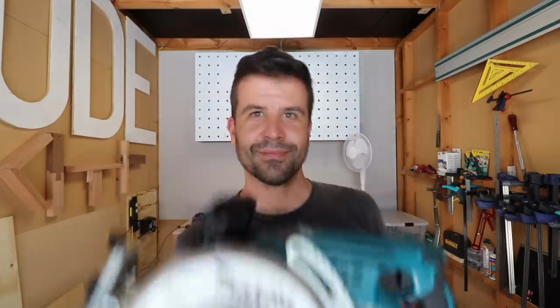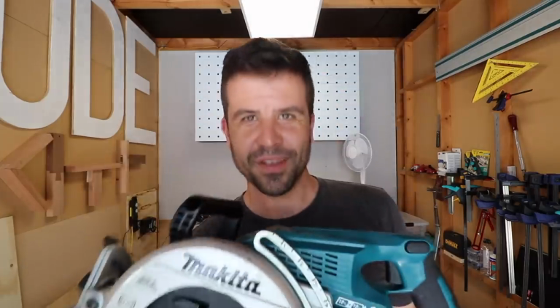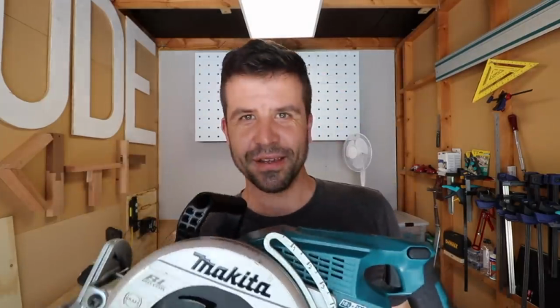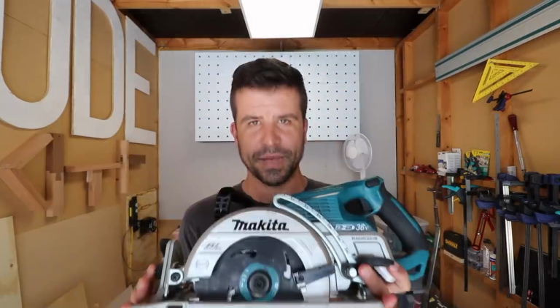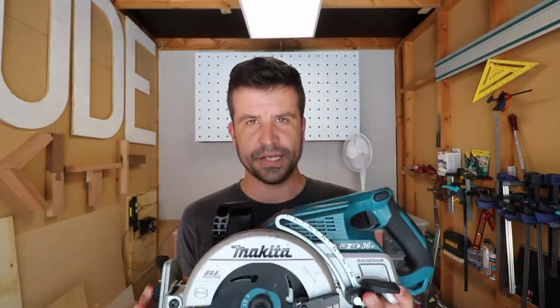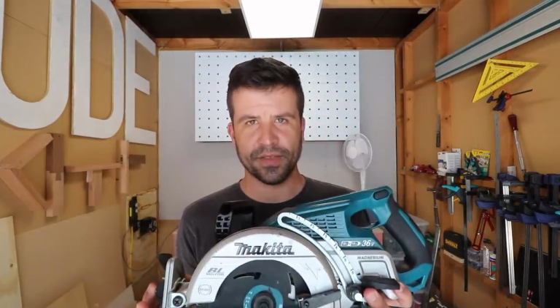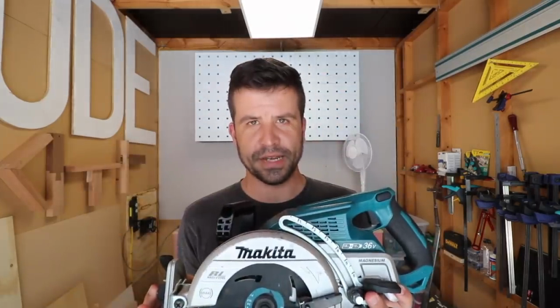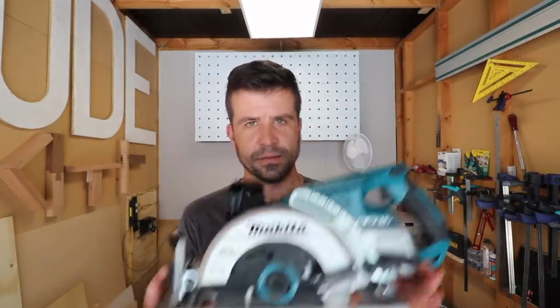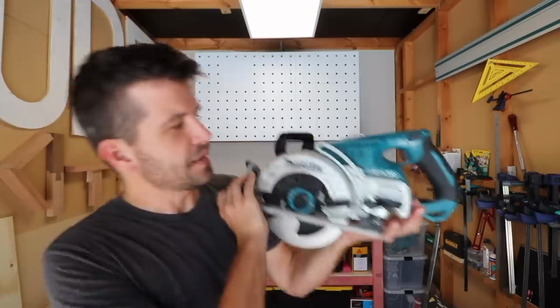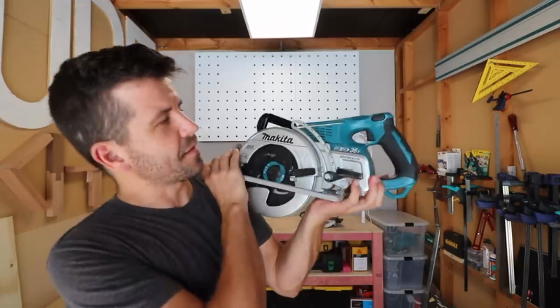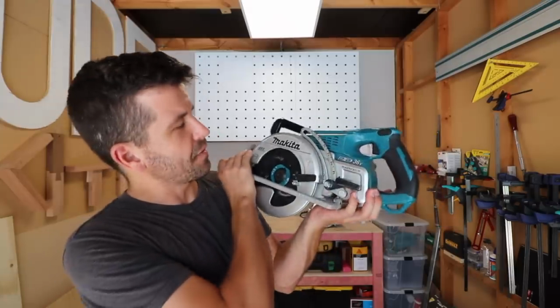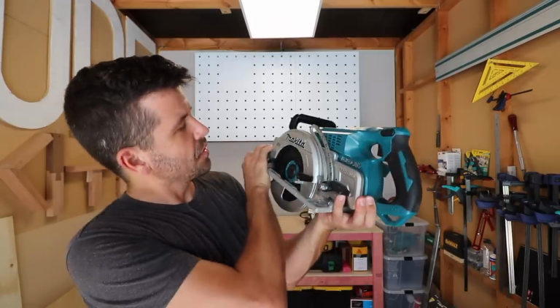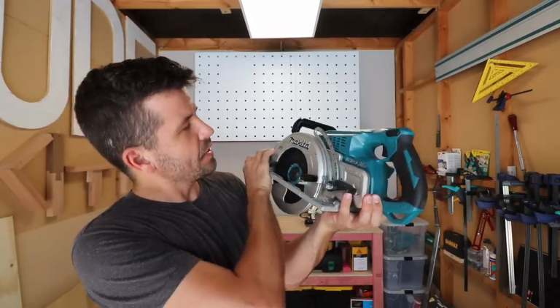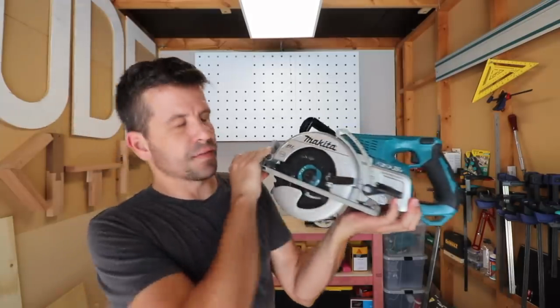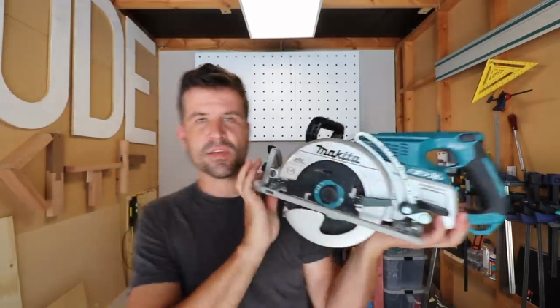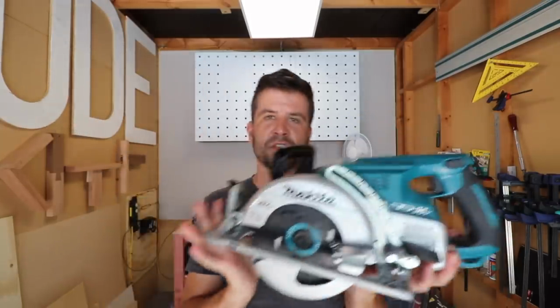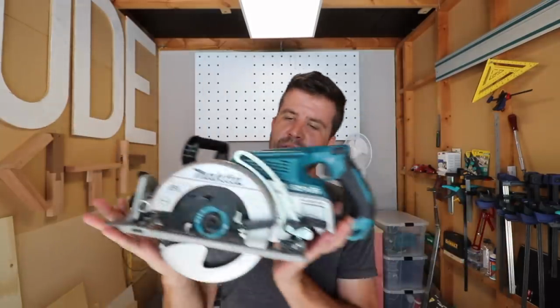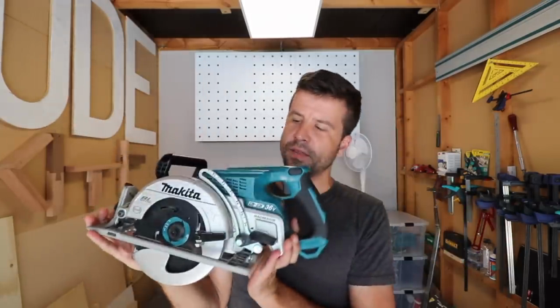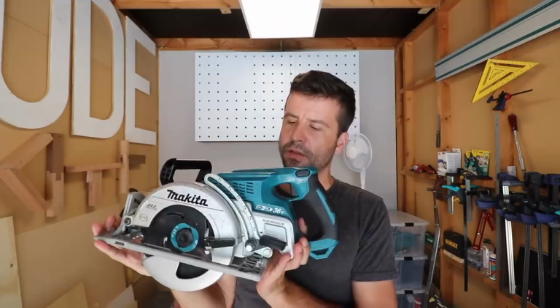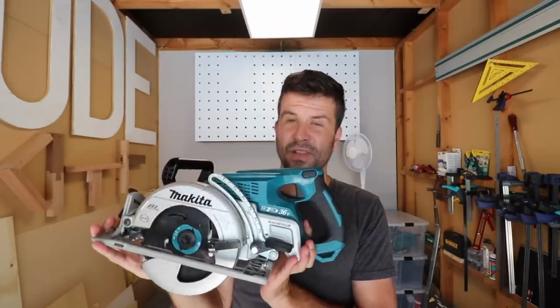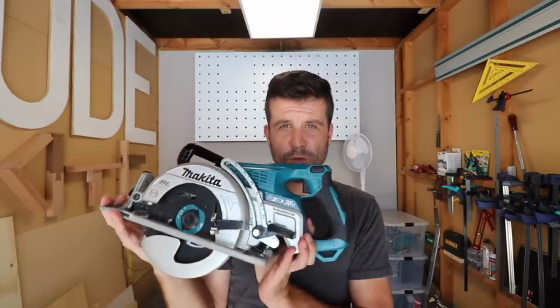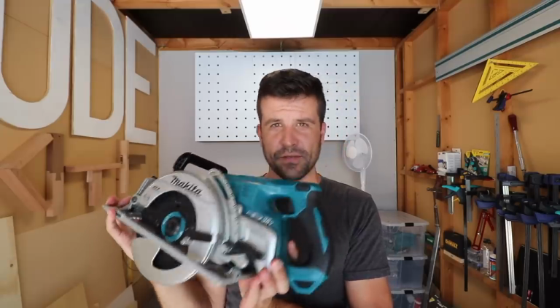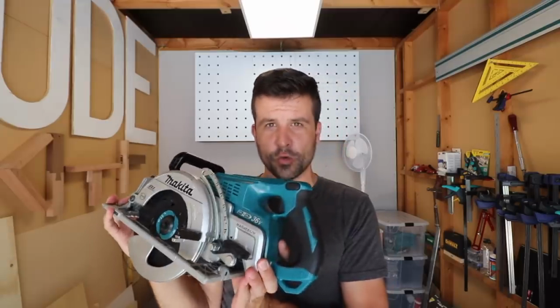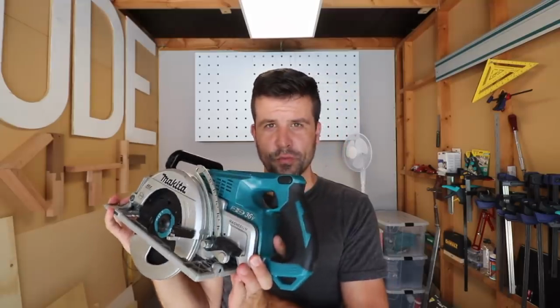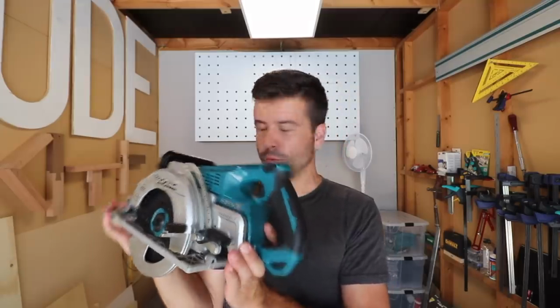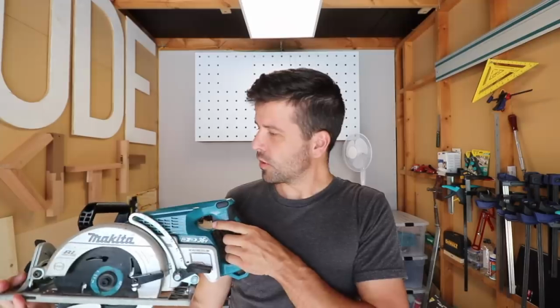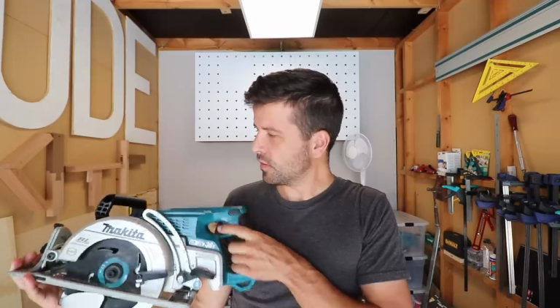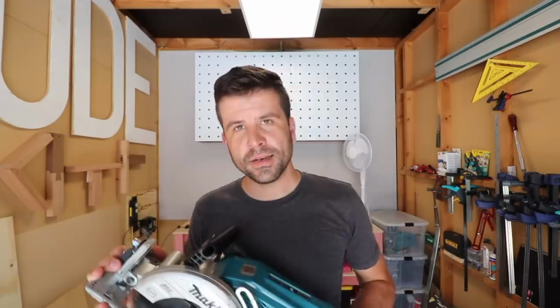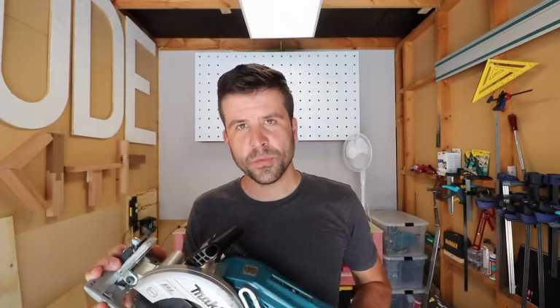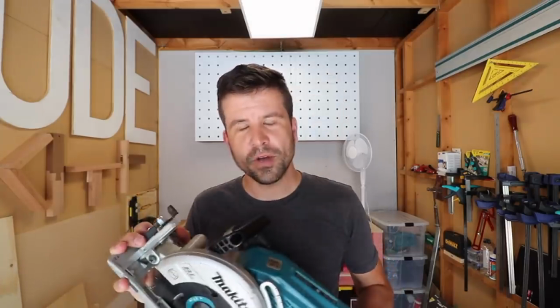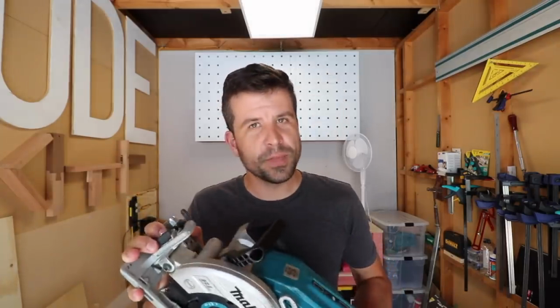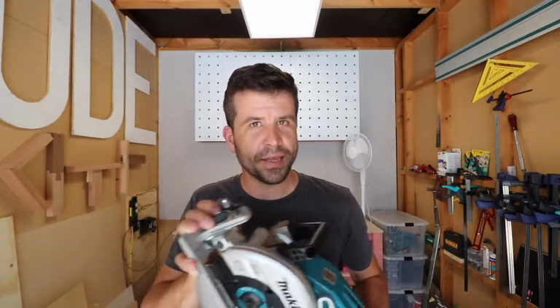Scott Brown here with the Makita DRS780. In today's episode we are going to discuss the strengths and weaknesses of the first ever cordless rear-handle circular saw and whether or not I recommend you buy it.